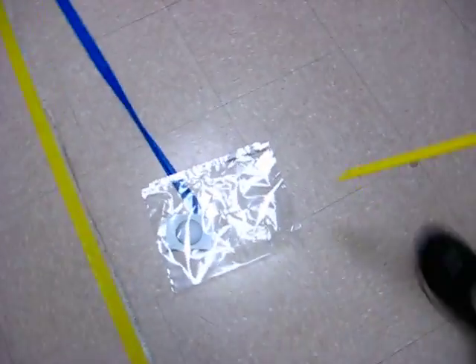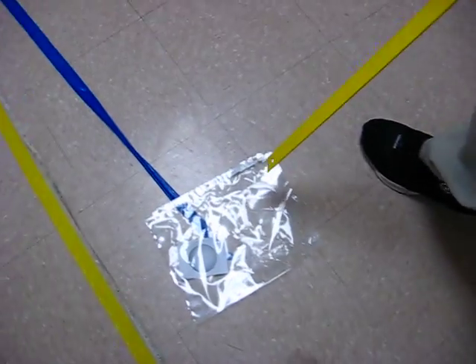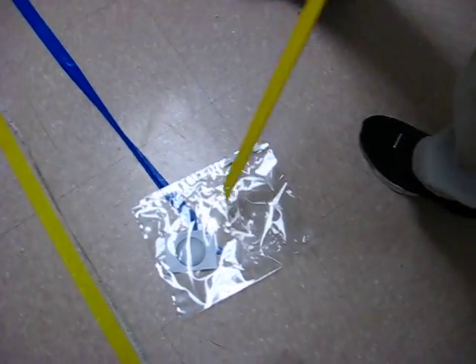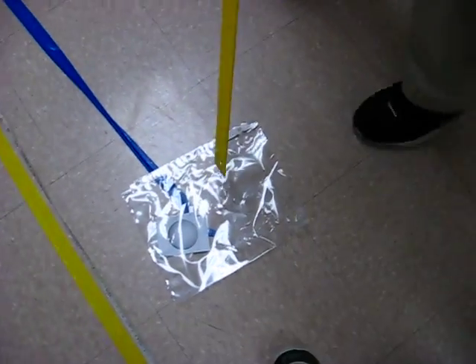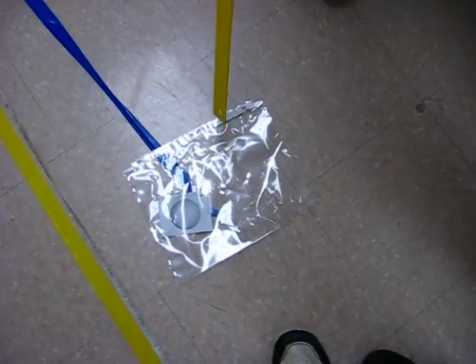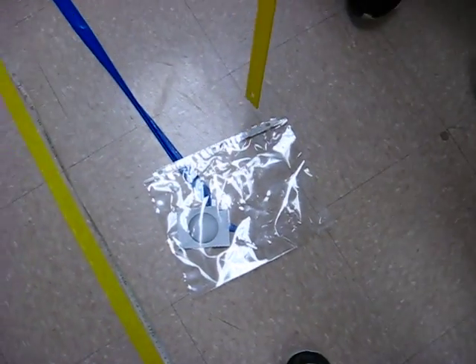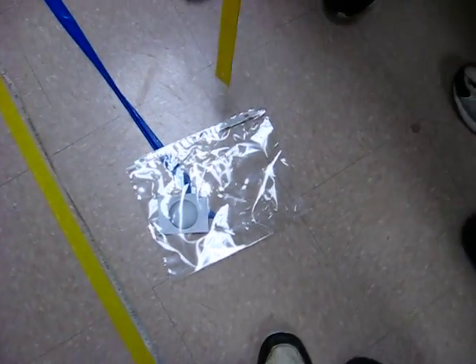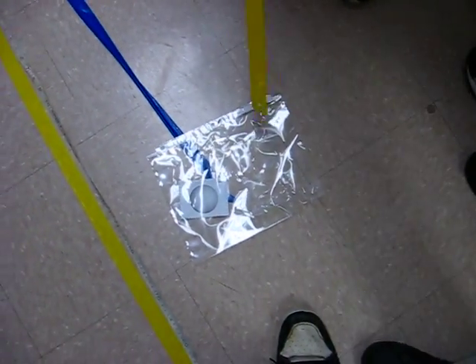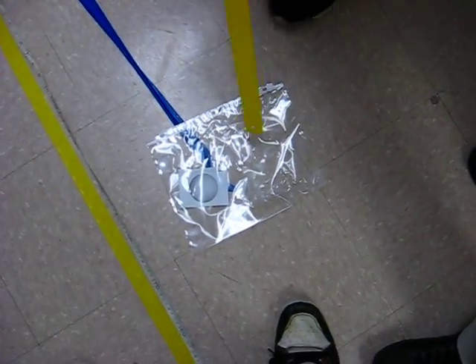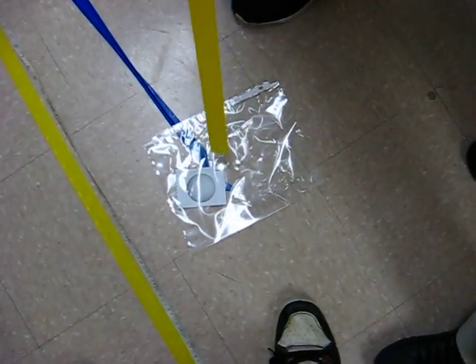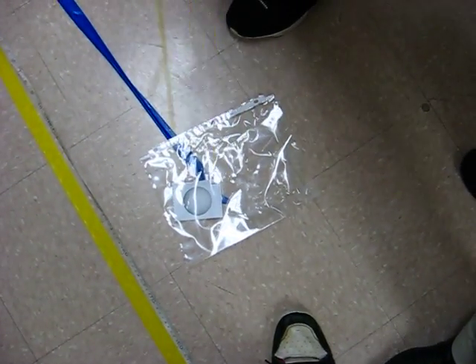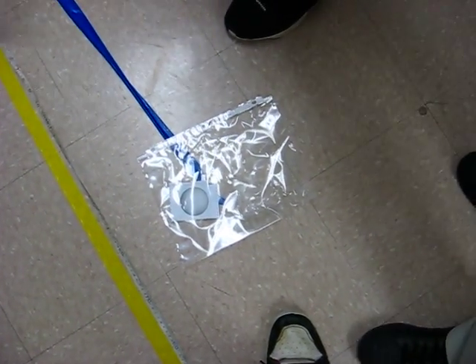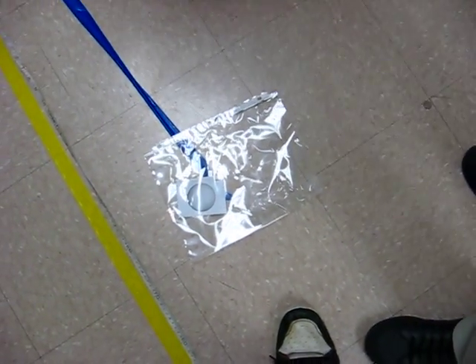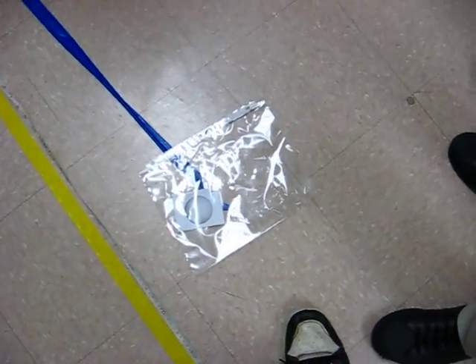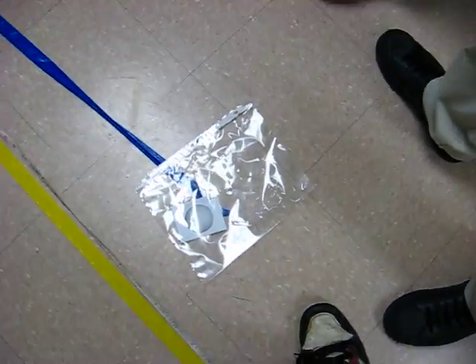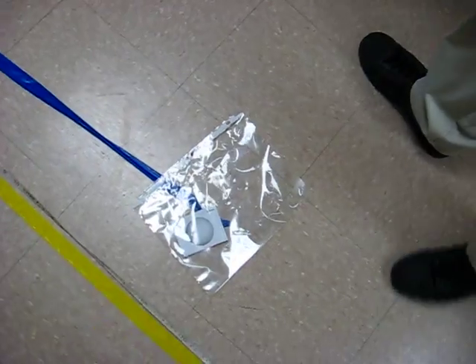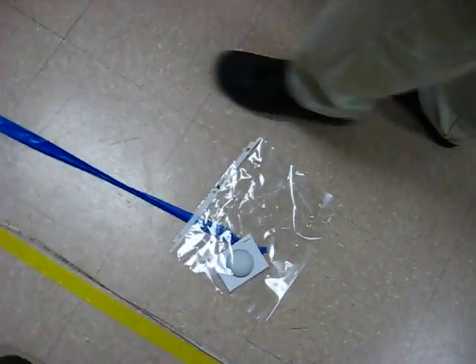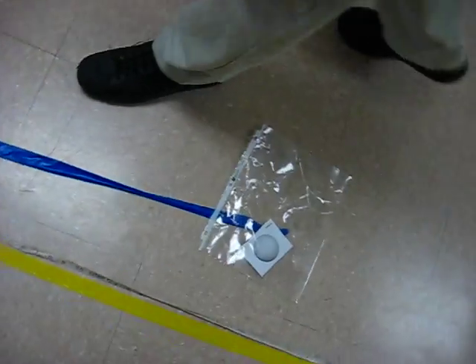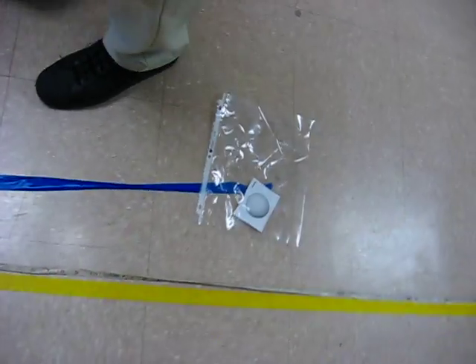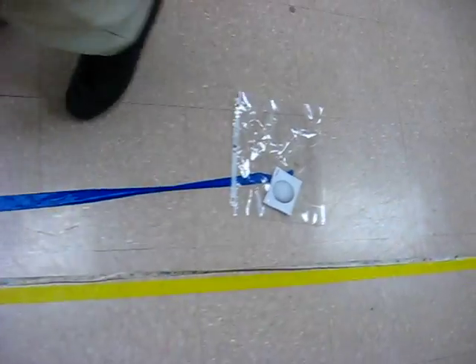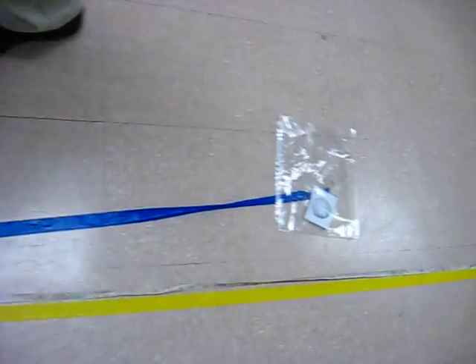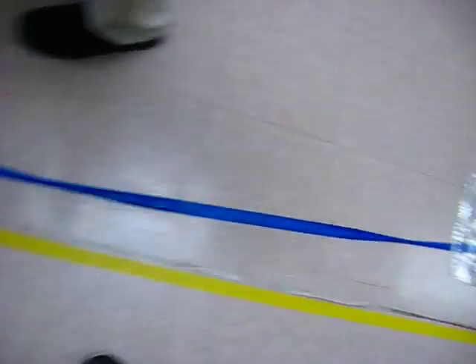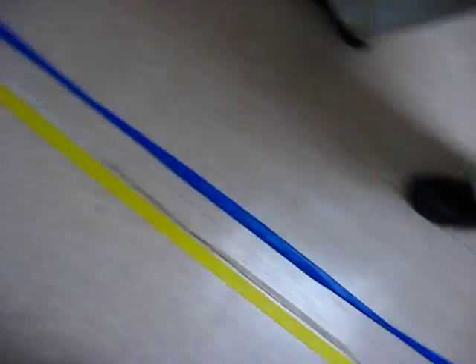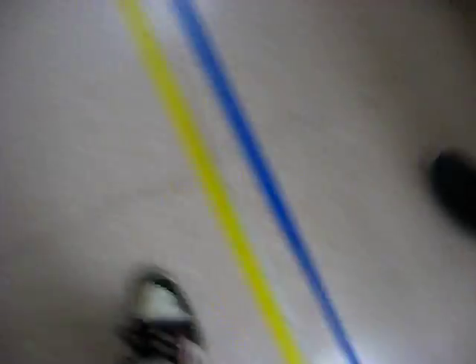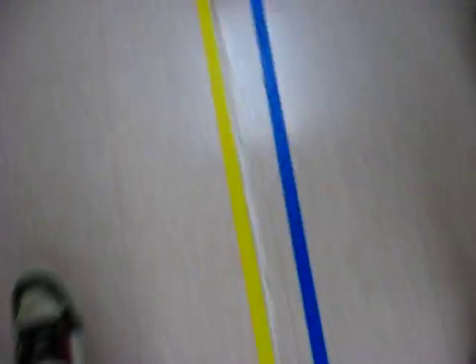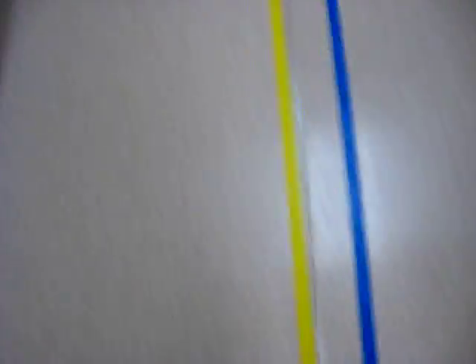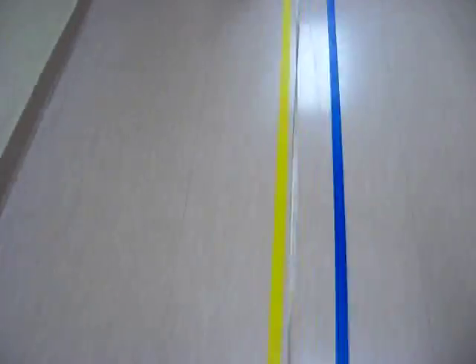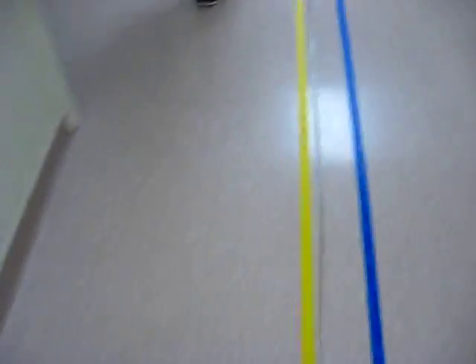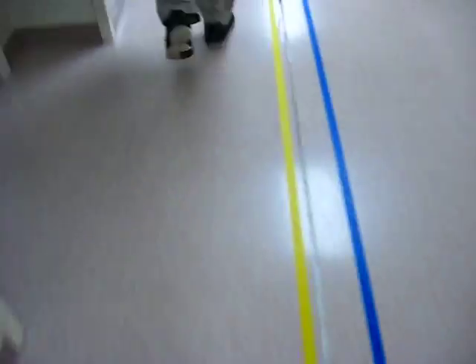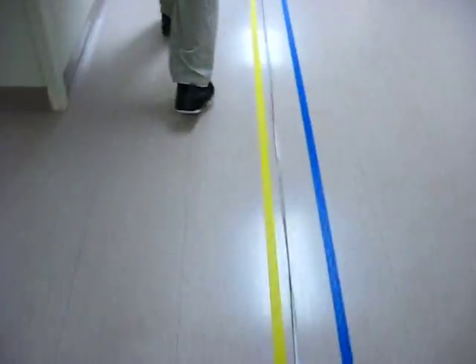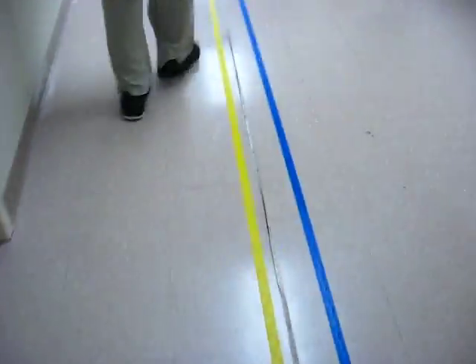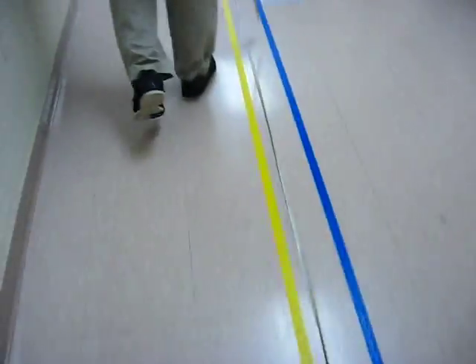We have Uranus at 63 feet from the sun. You see that right there? That was ran over by the cleaning ladies, so that's why it looks crumpled.